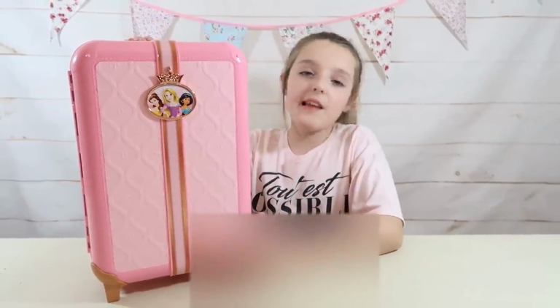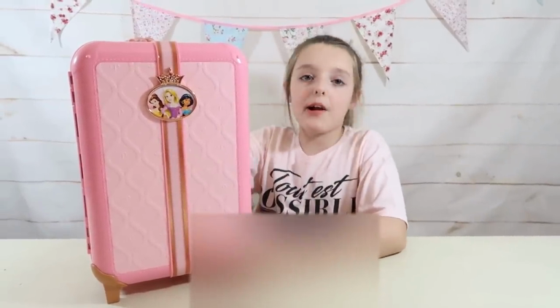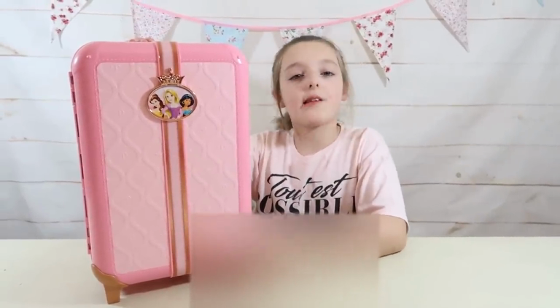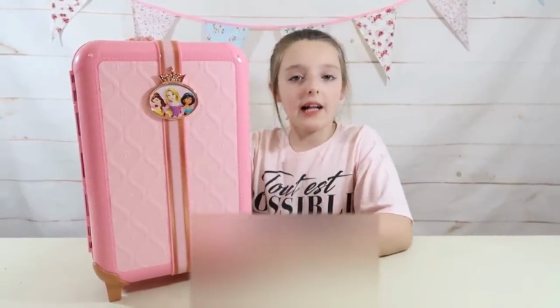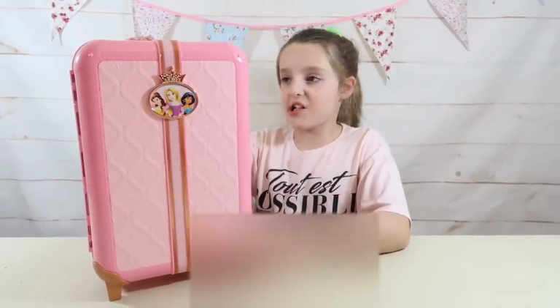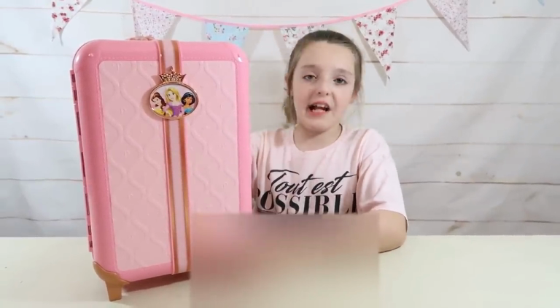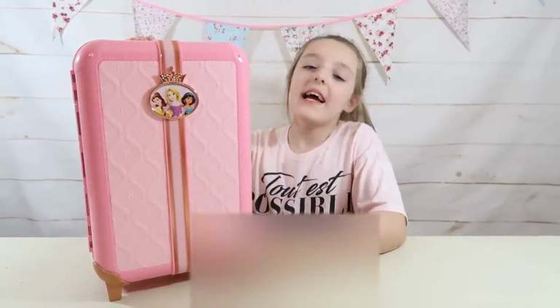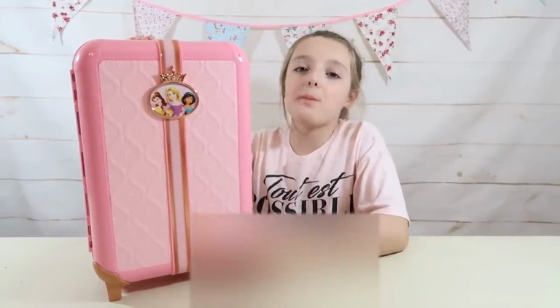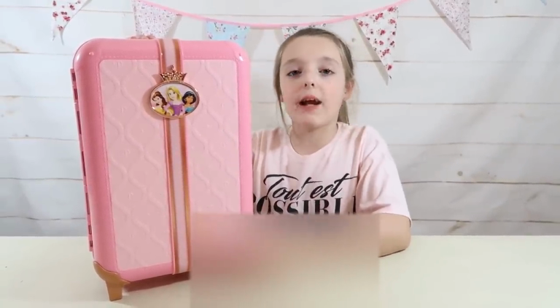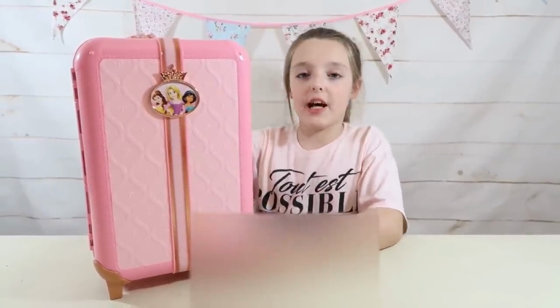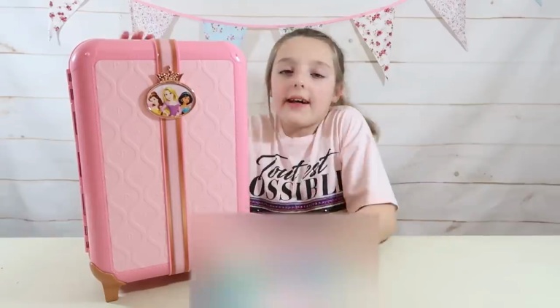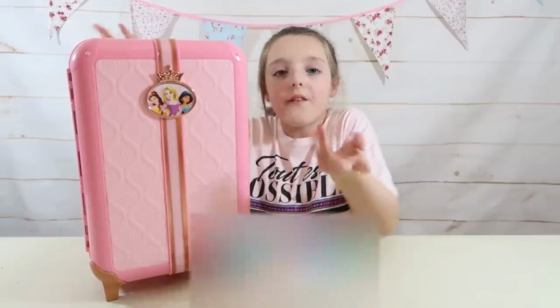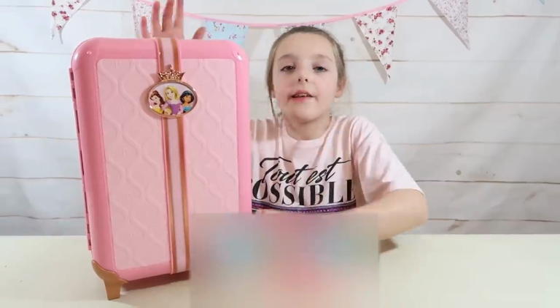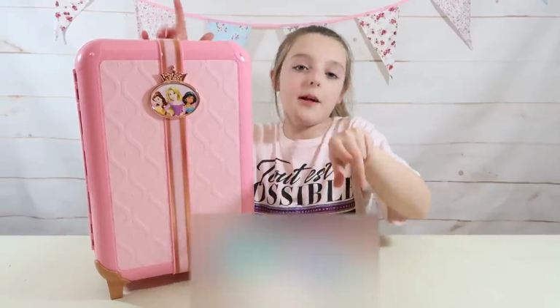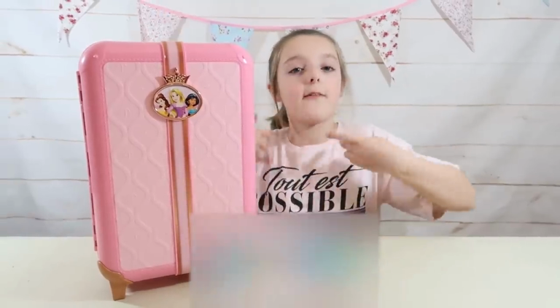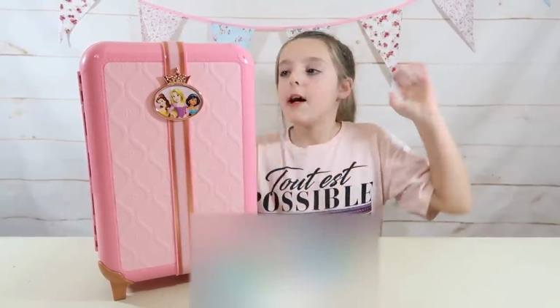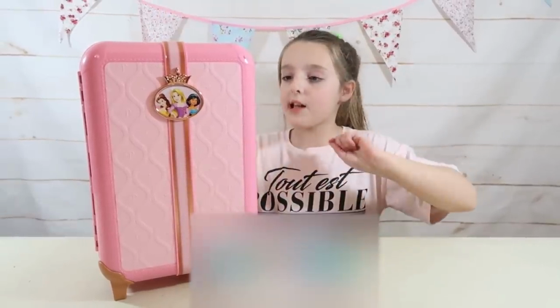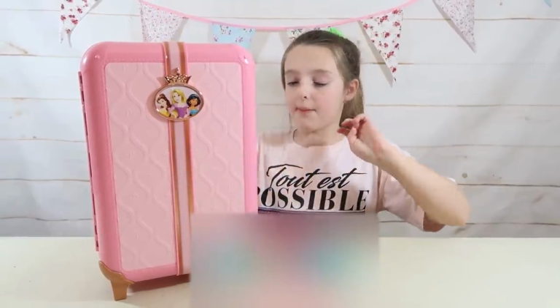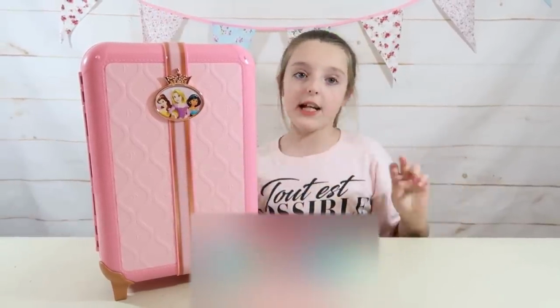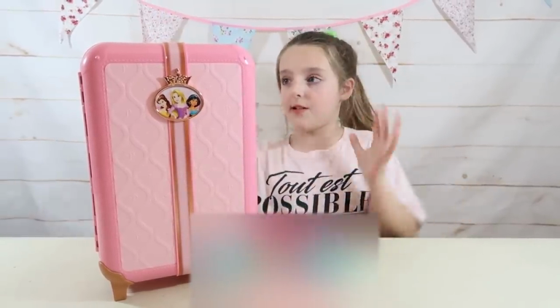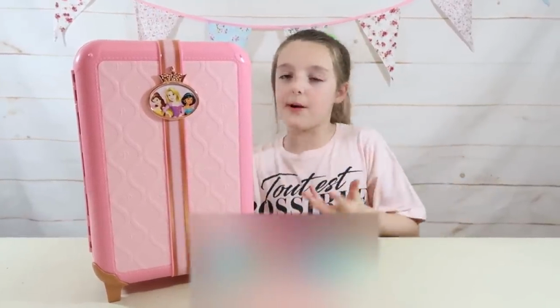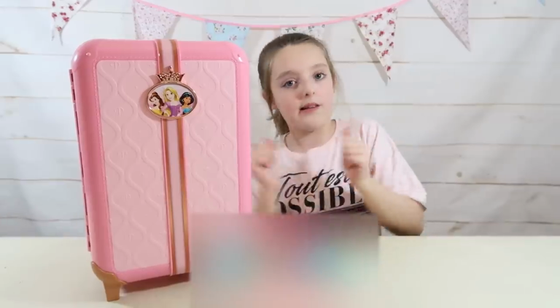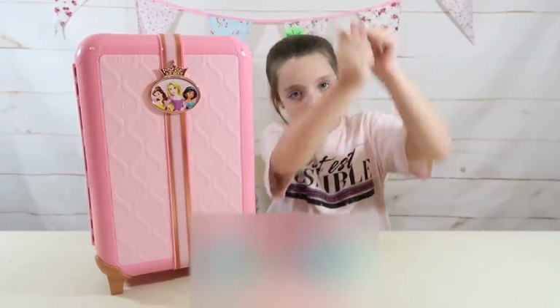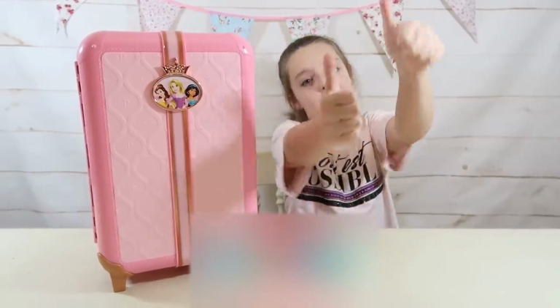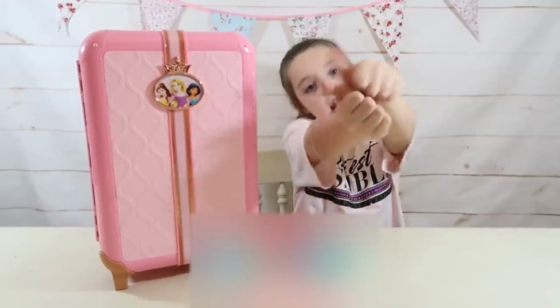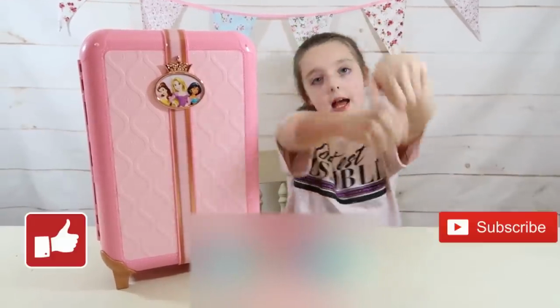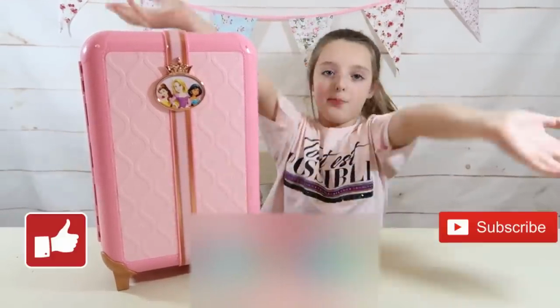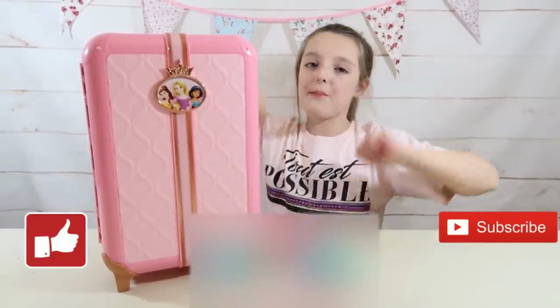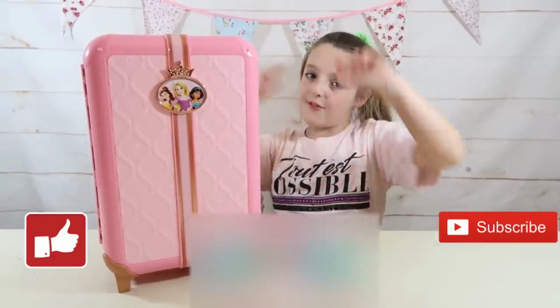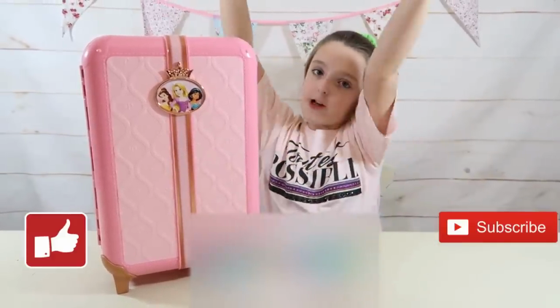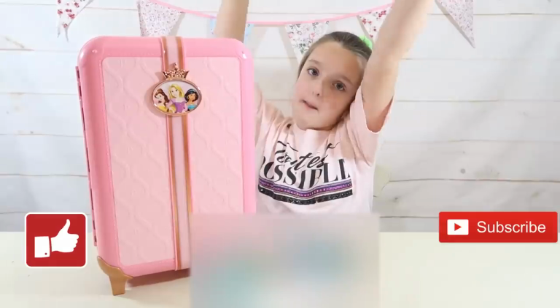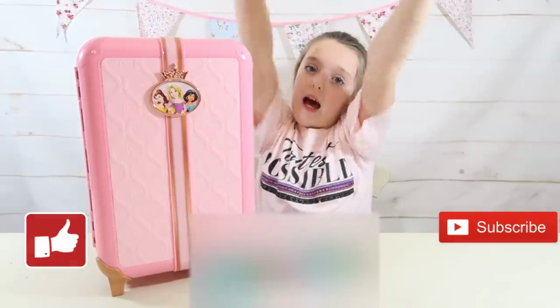I have had so much fun unboxing this Disney princess style collection suitcase — it has been great fun! I hope you enjoyed this video. Please give me and my really cool Disney princess suitcase a big thumbs up and subscribe. Thanks for watching — bye!